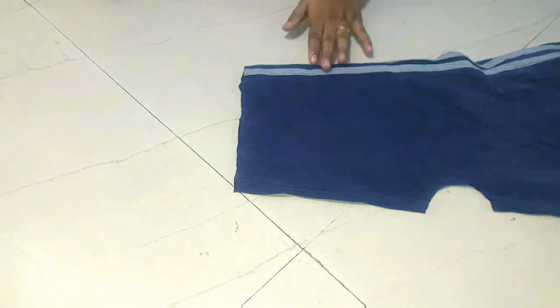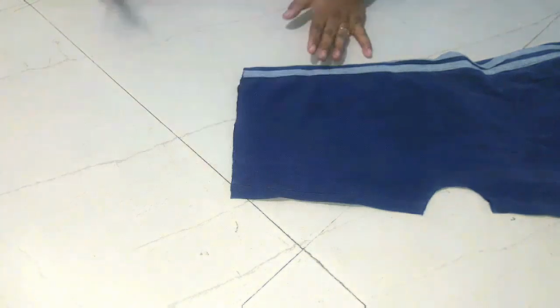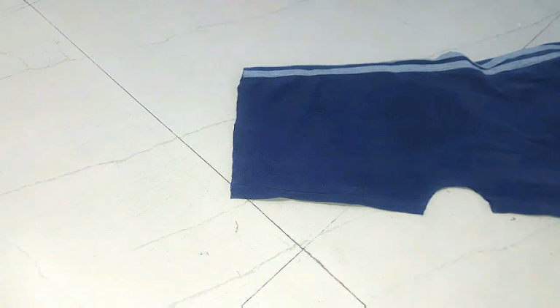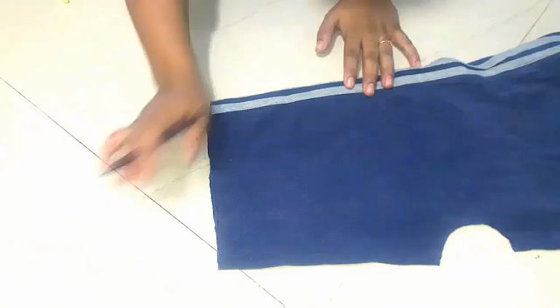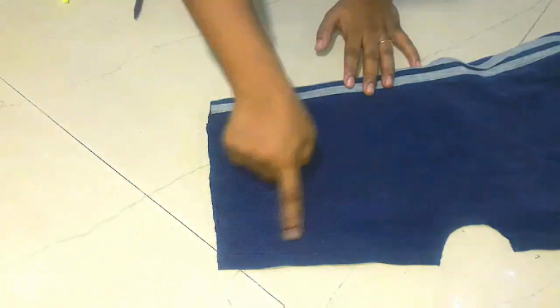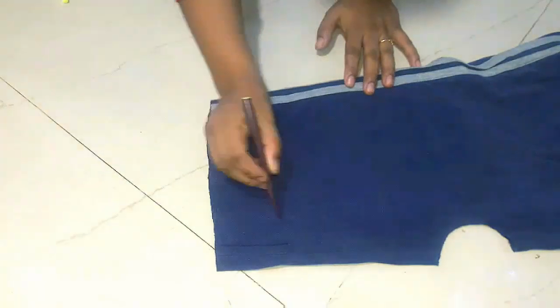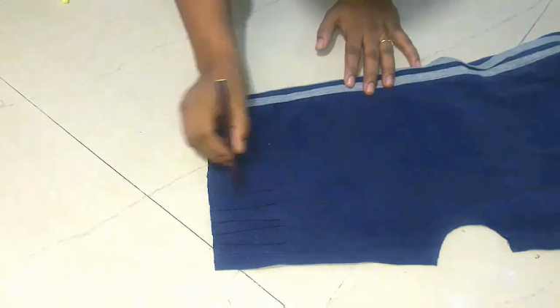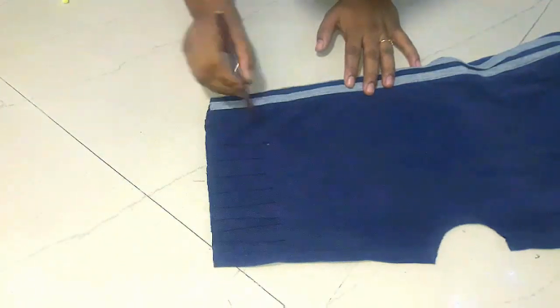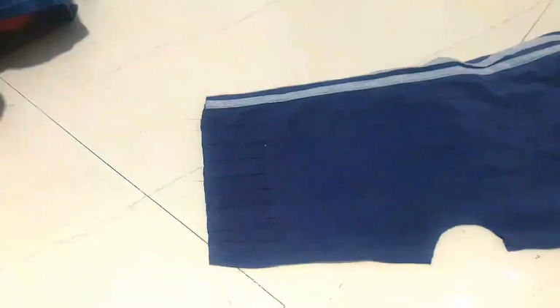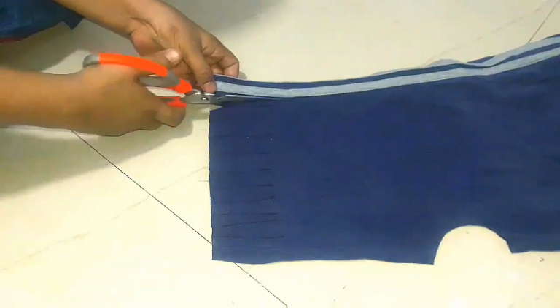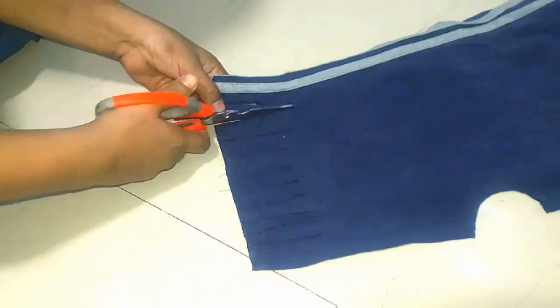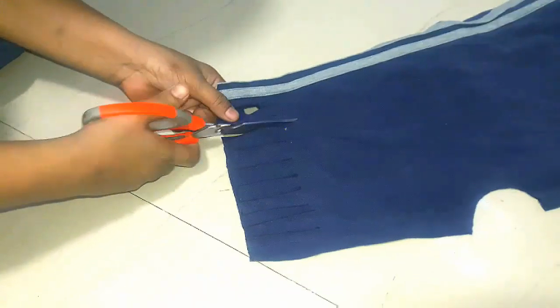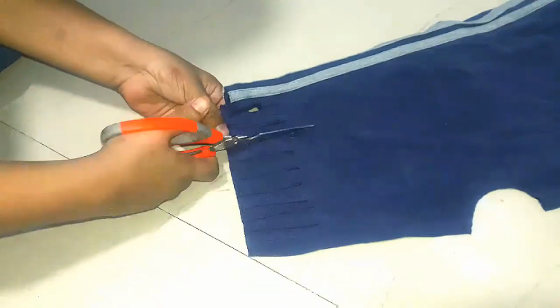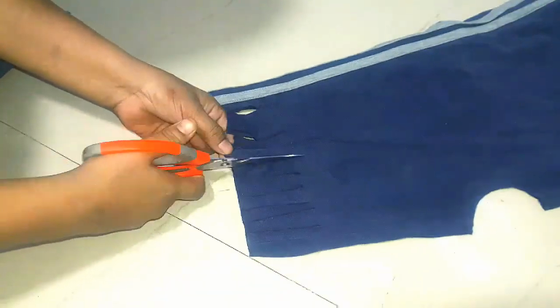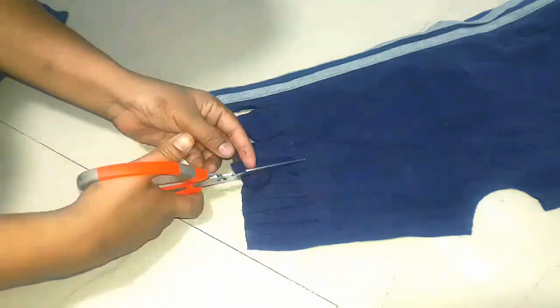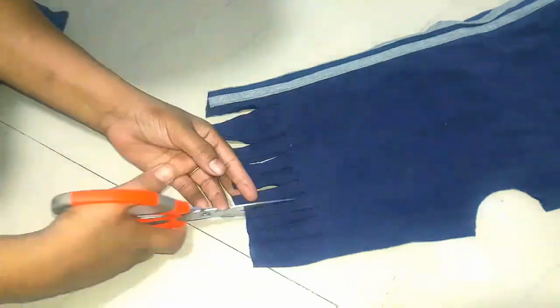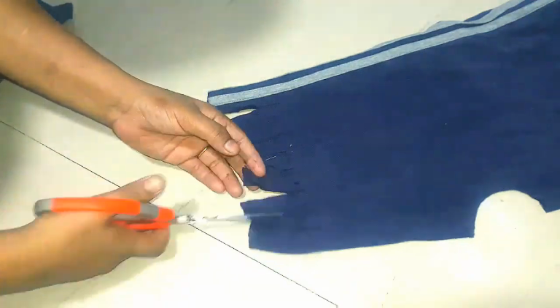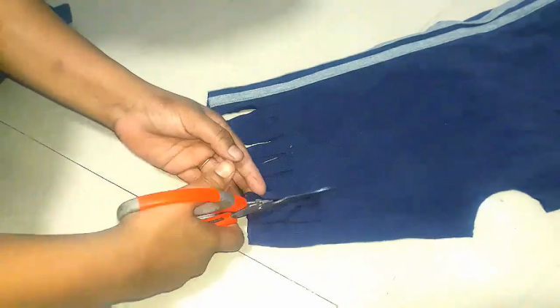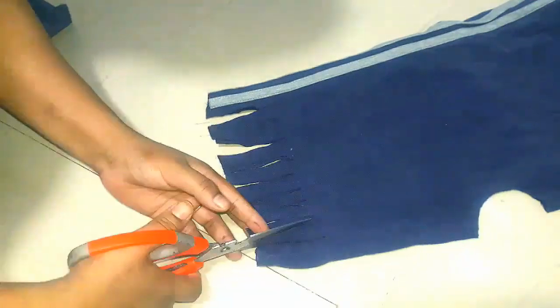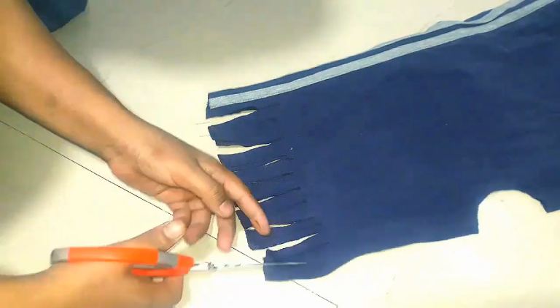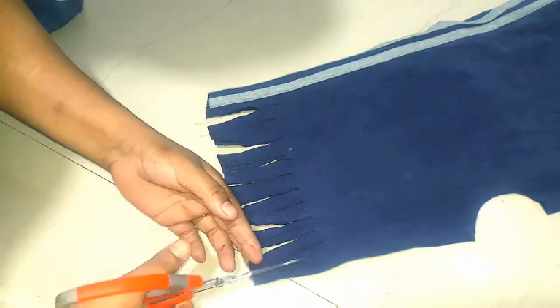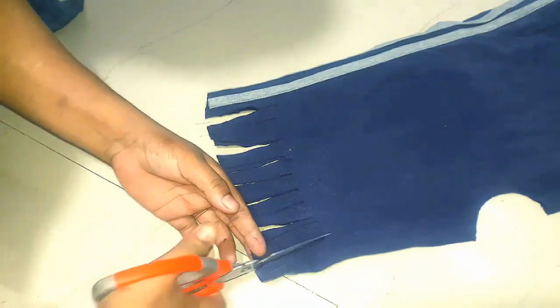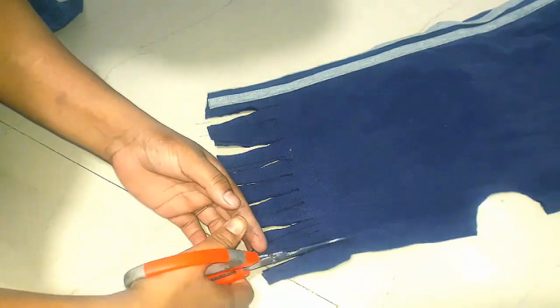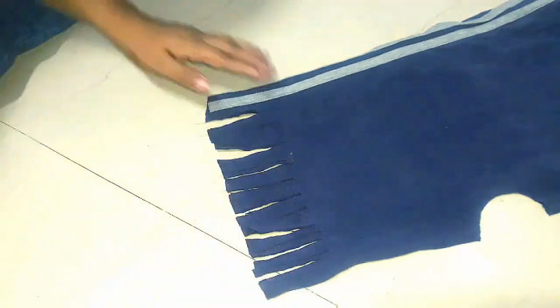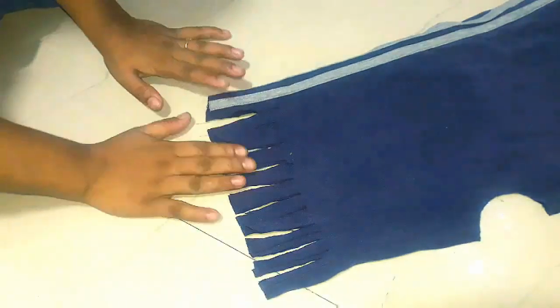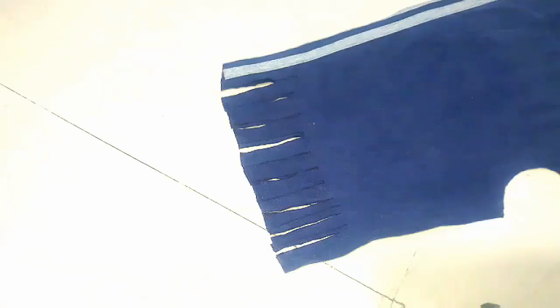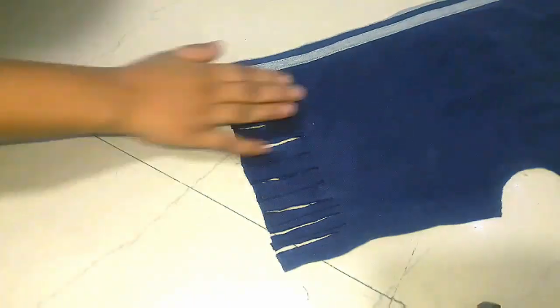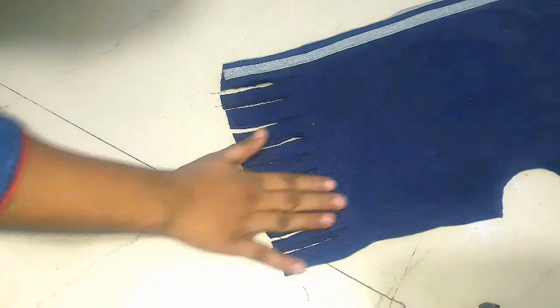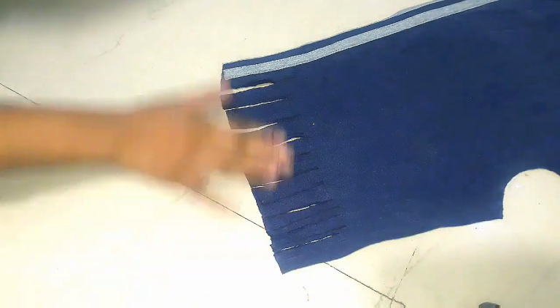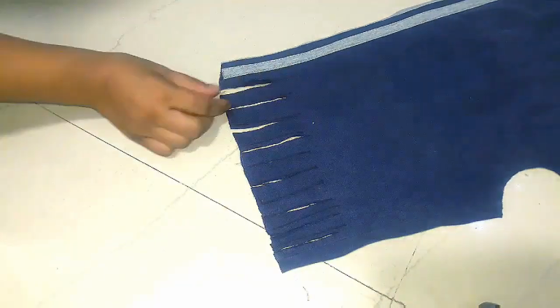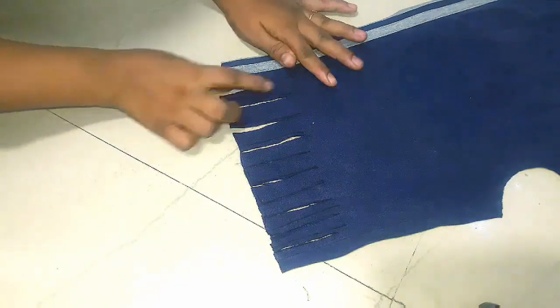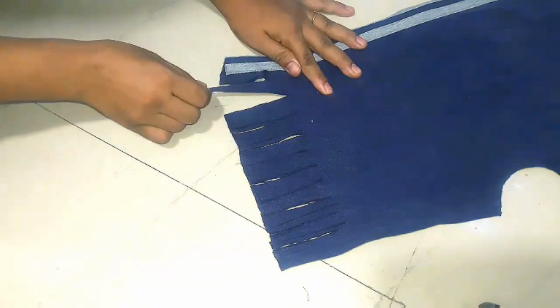Now we will have a fringe draw. After the fringe draw, we will cut it and pull it.